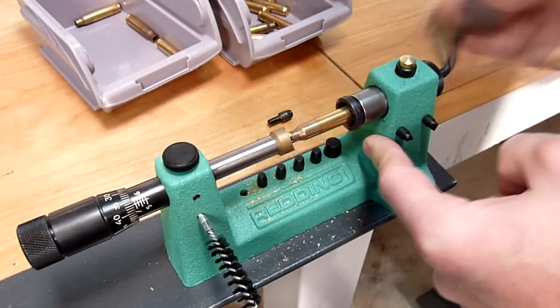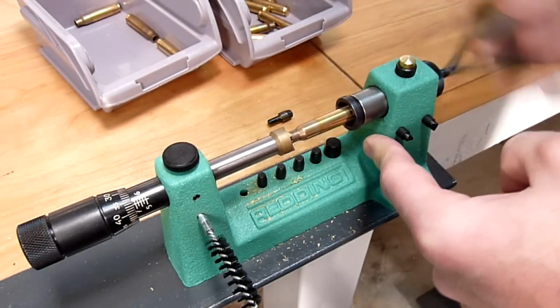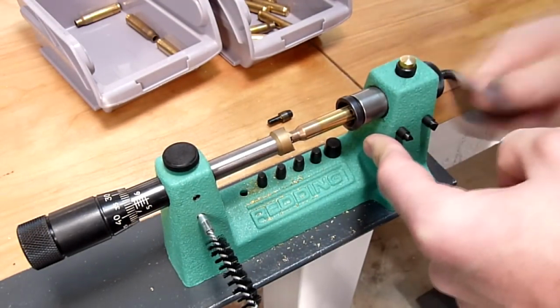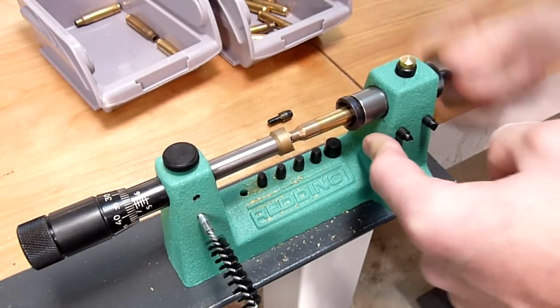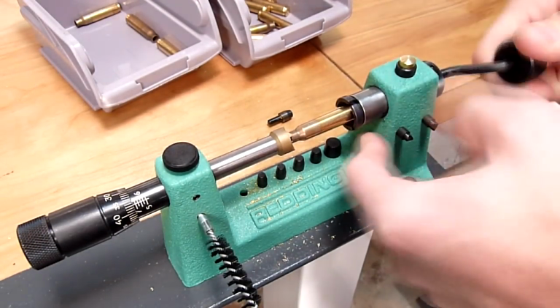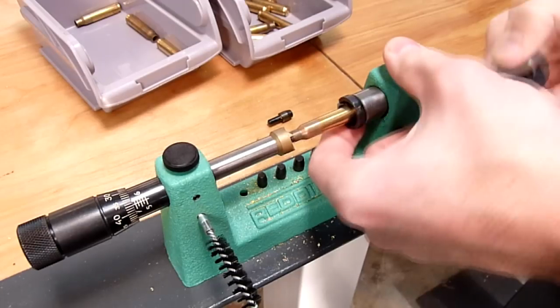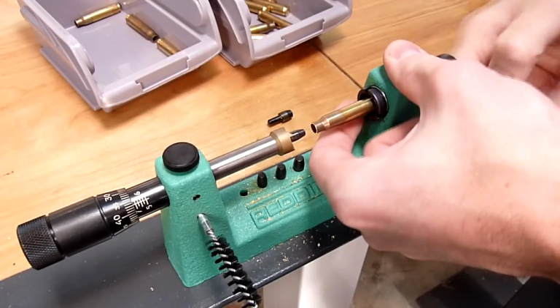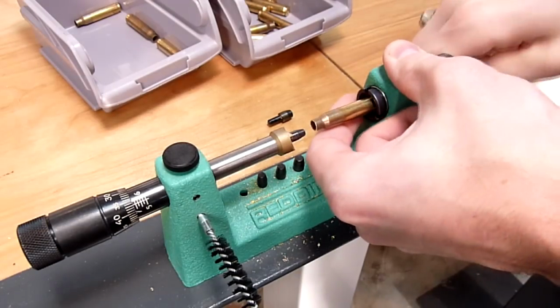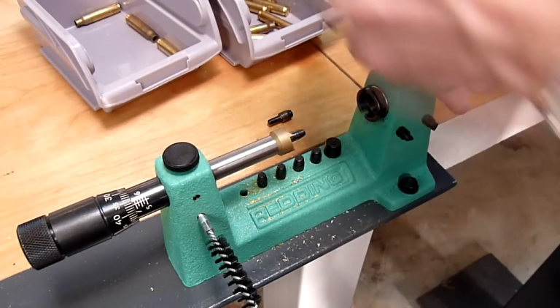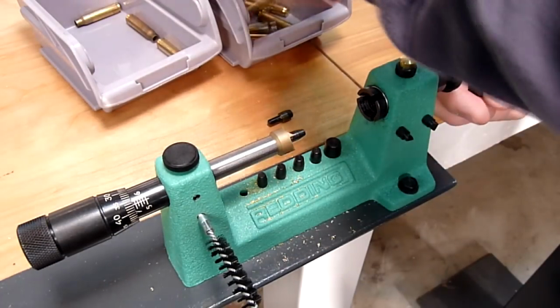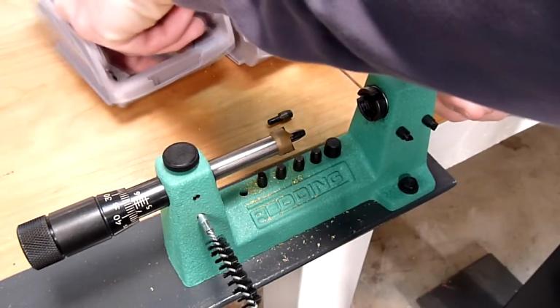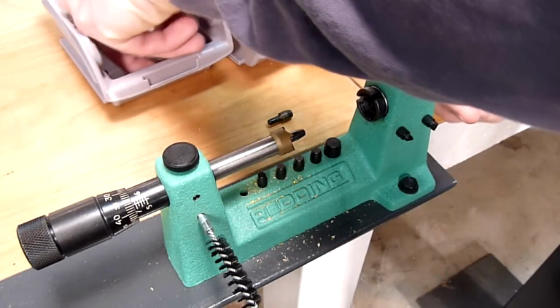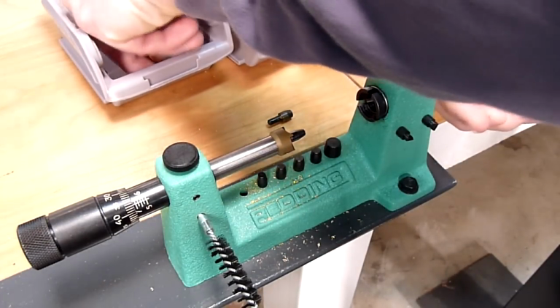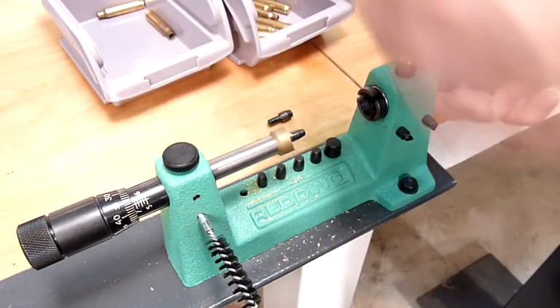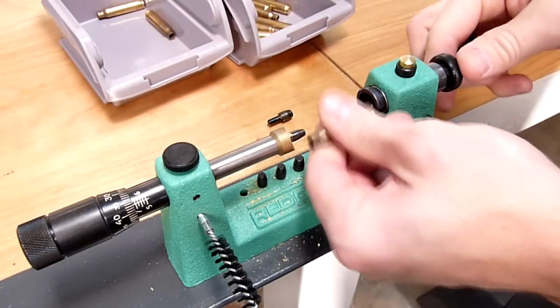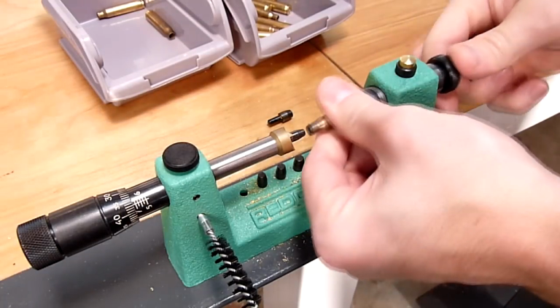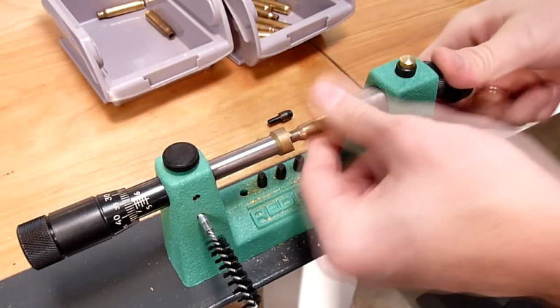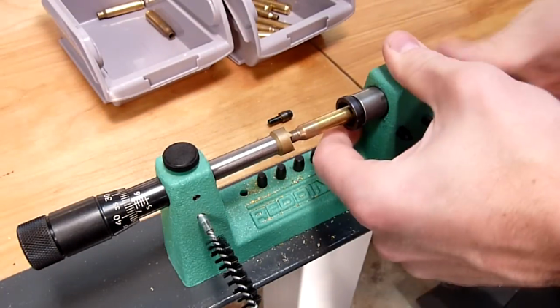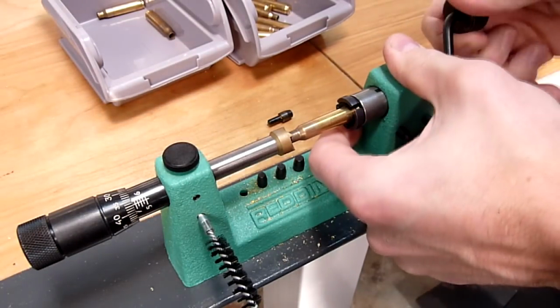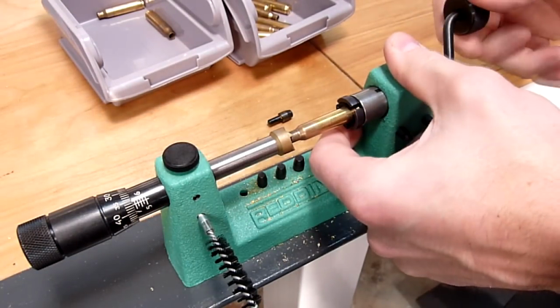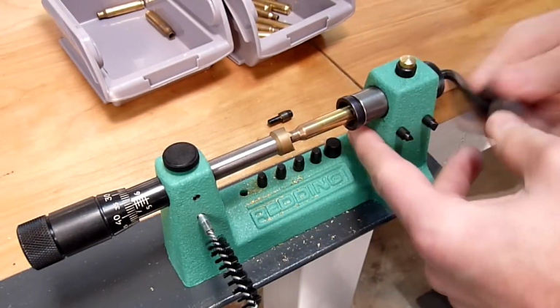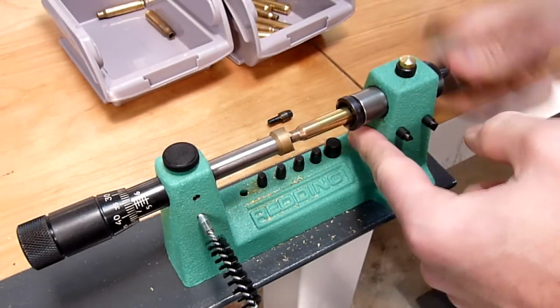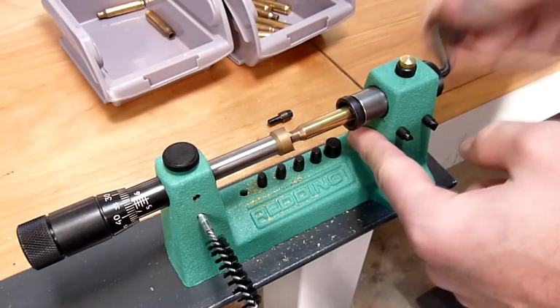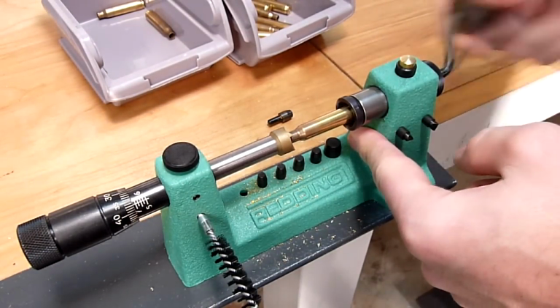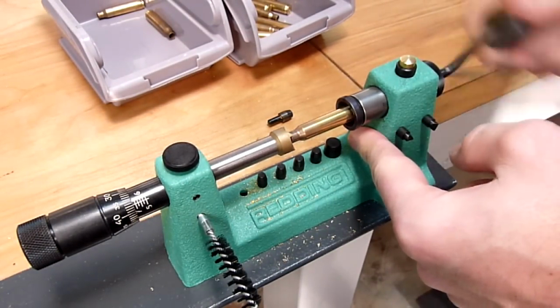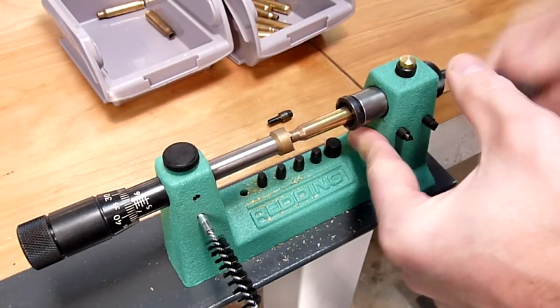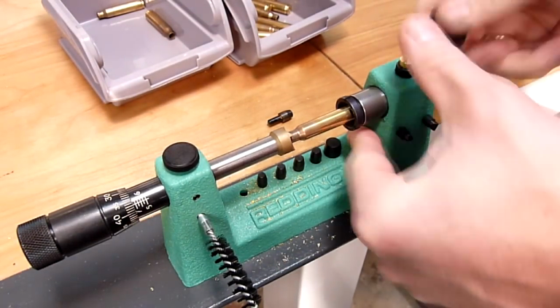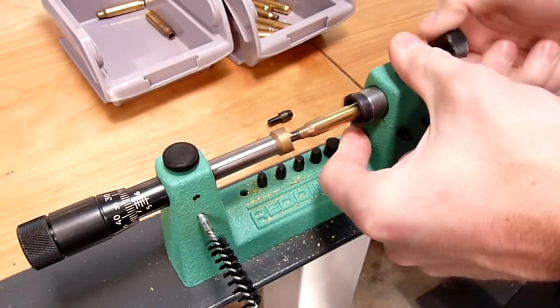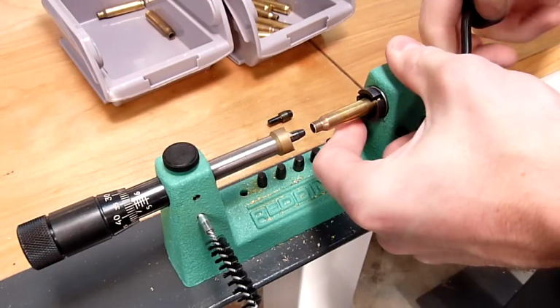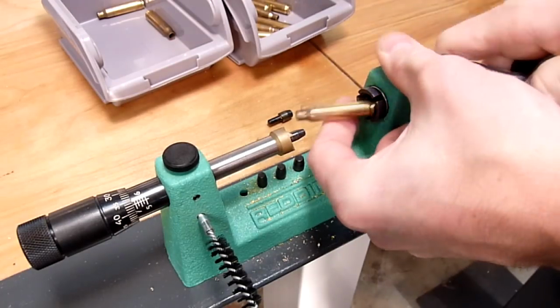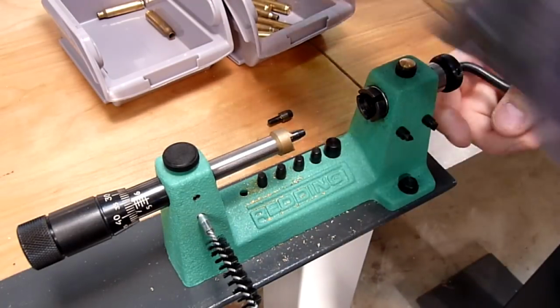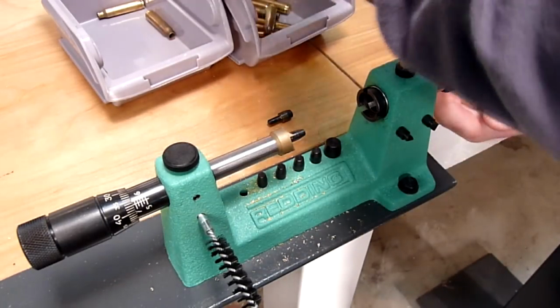The spacers can basically compensate for the difference in depth in the universal collet, so that you can retain your overall trim length calibration between multiple diameters of brass at different steps — which is a nice feature.